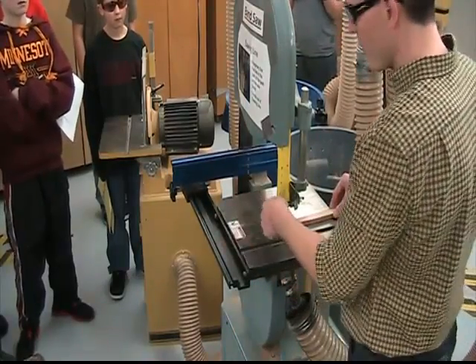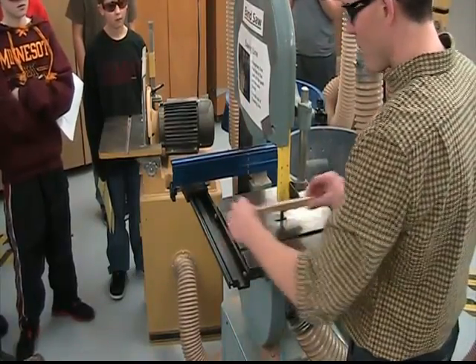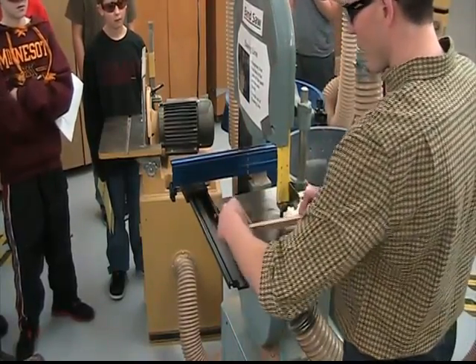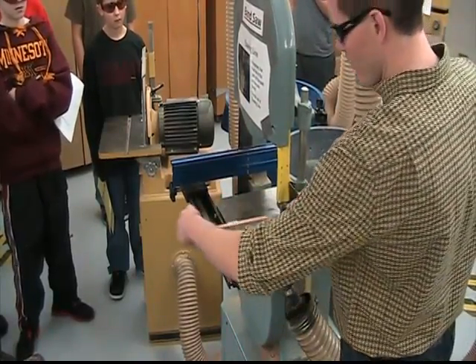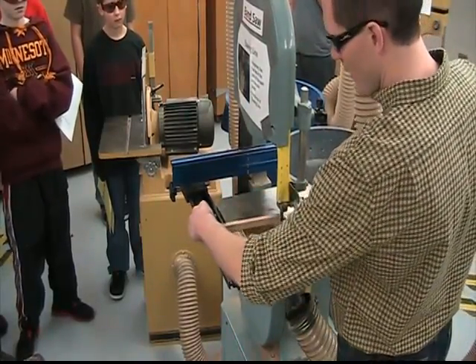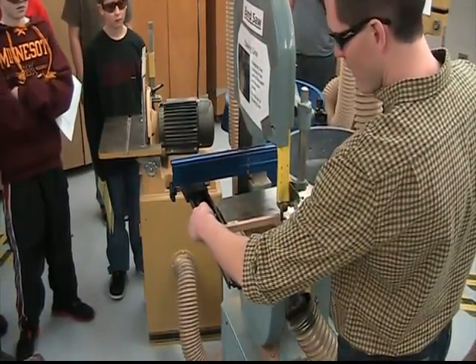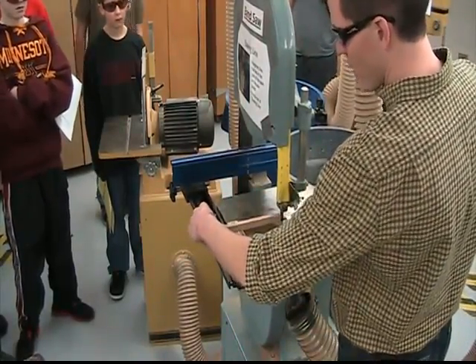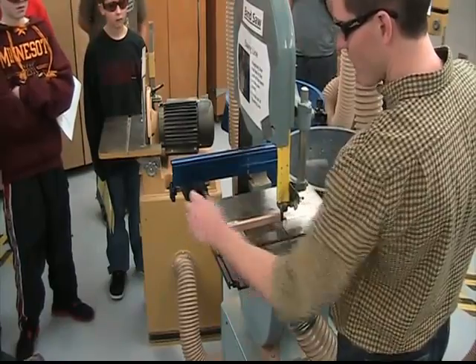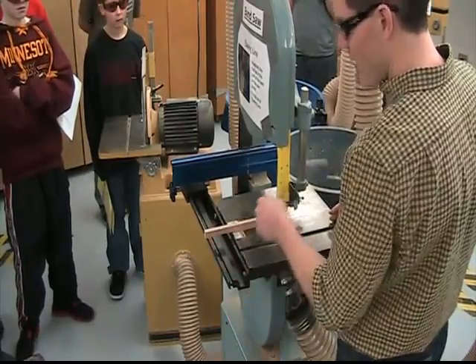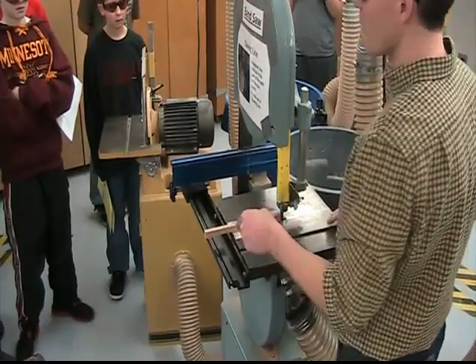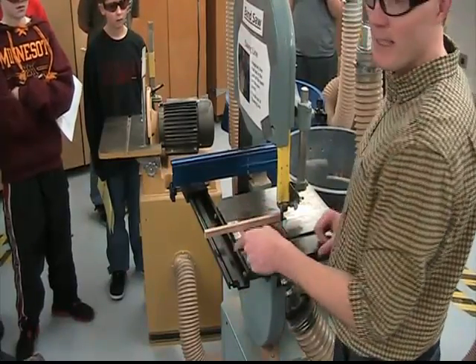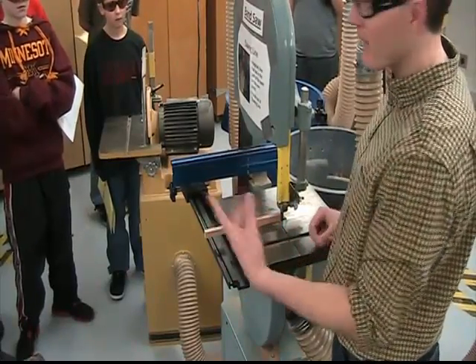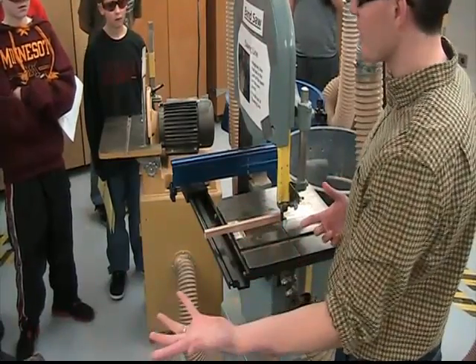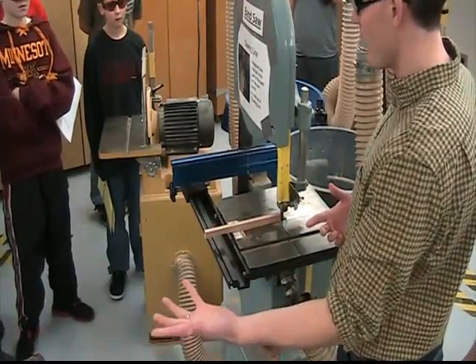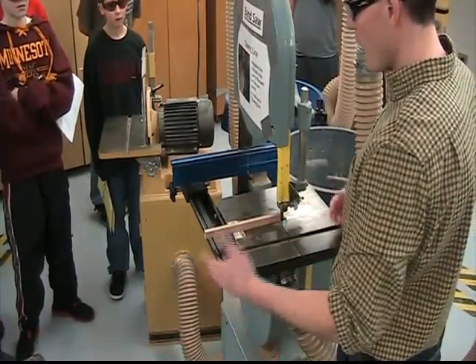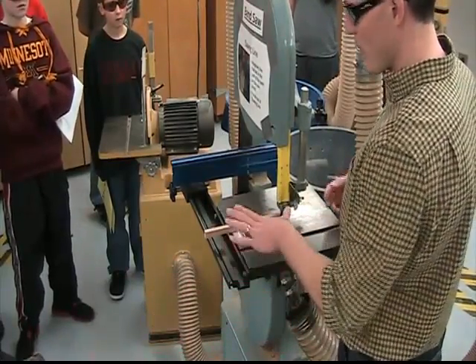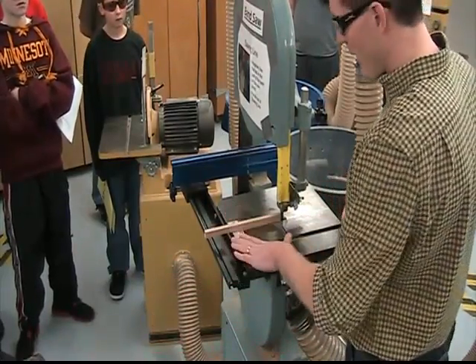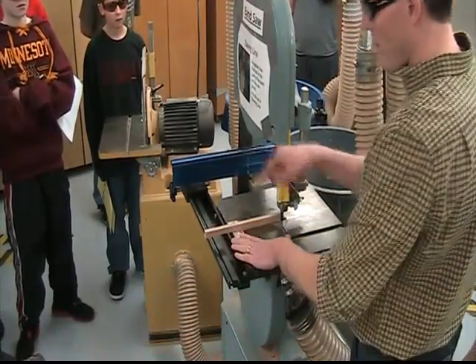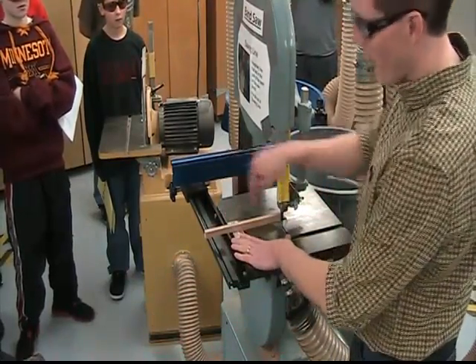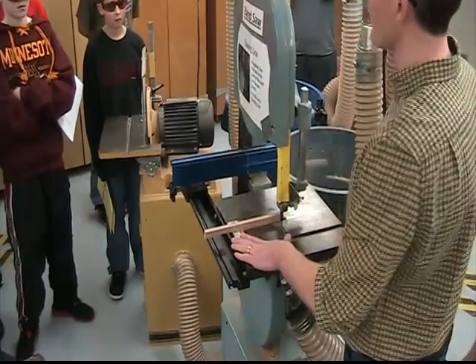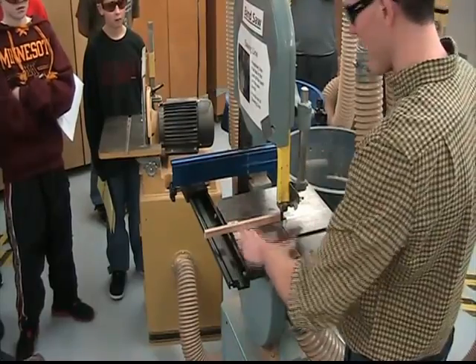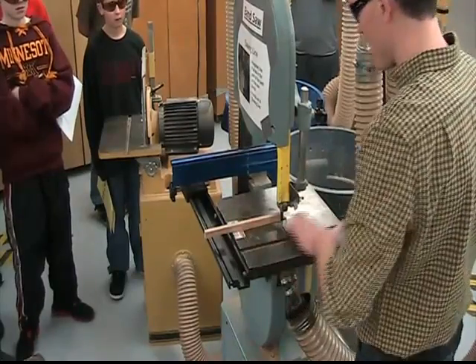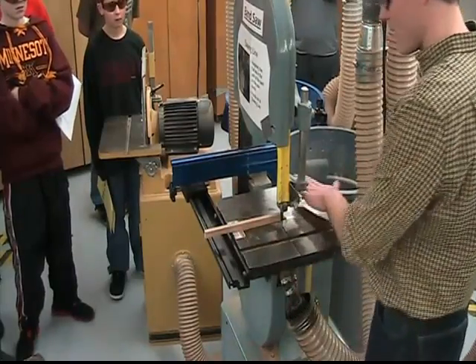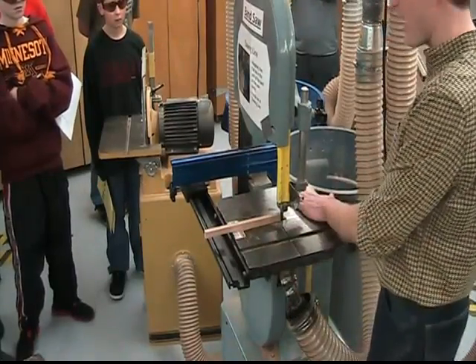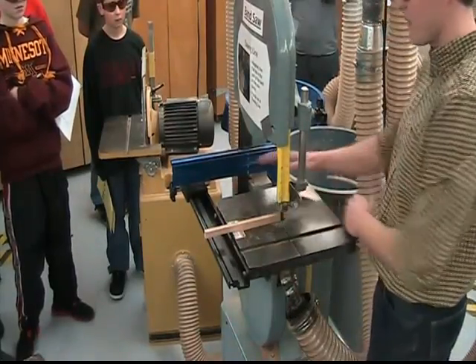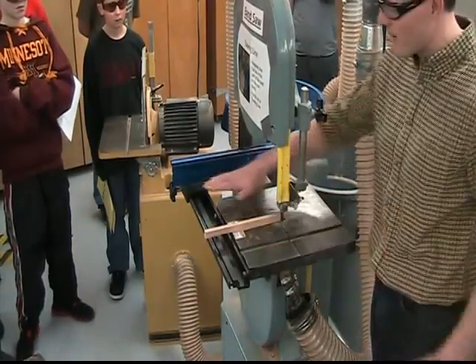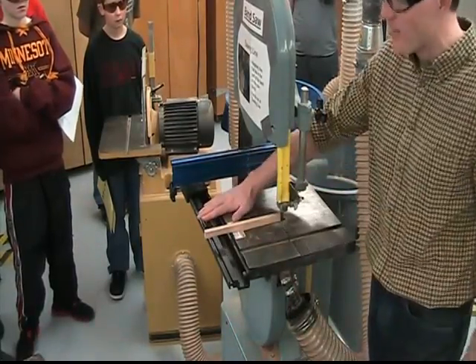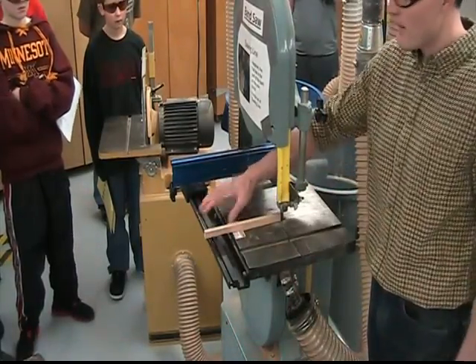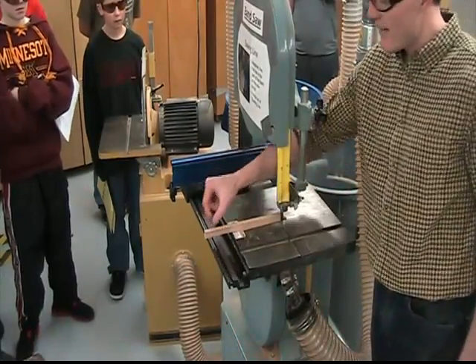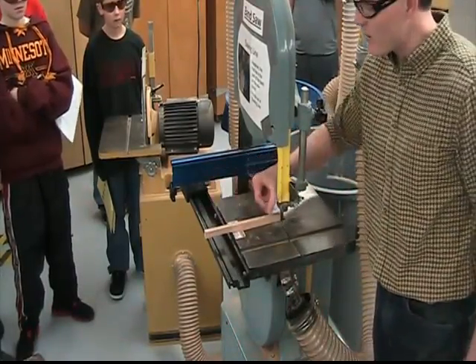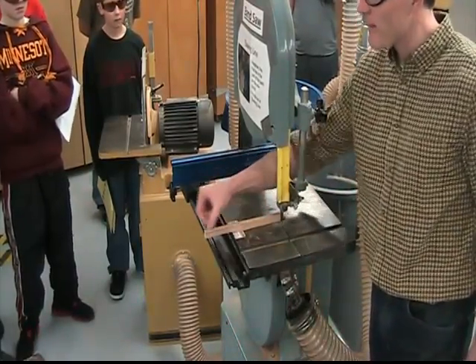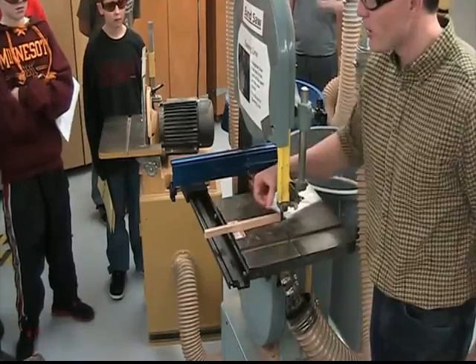Whatever's in front of the teeth — where the board is right now — is what's going to get cut next. You can put your hands anywhere but there and you'll be fine: here, here, in the back. Just not that little space, the sawing line.